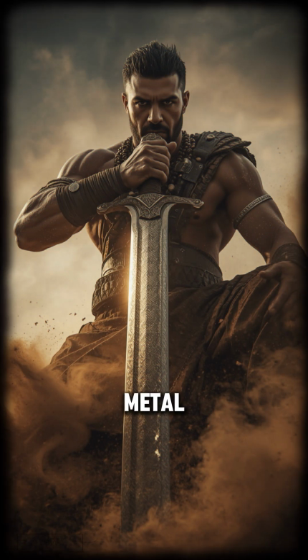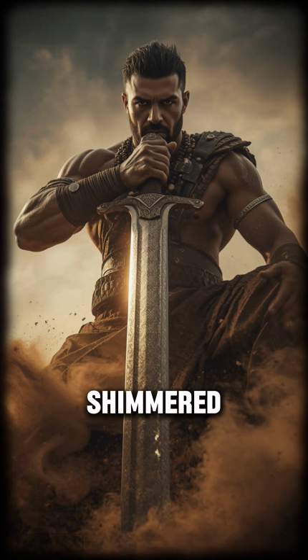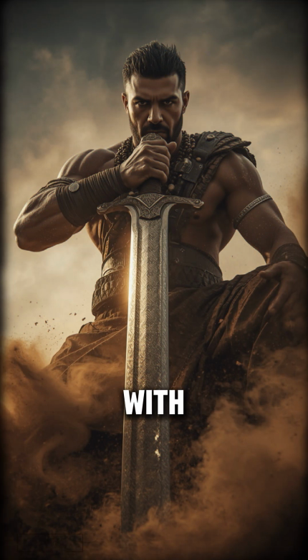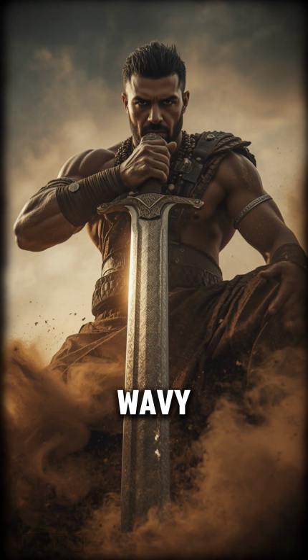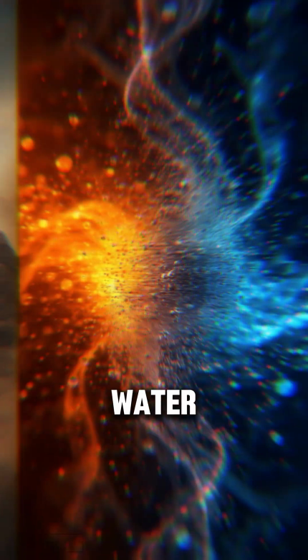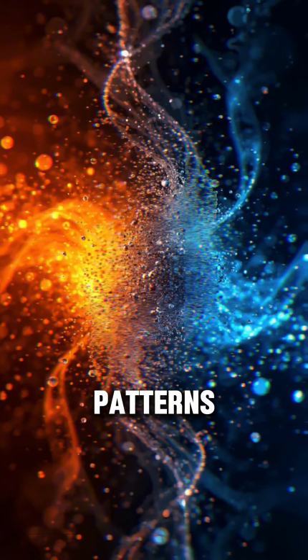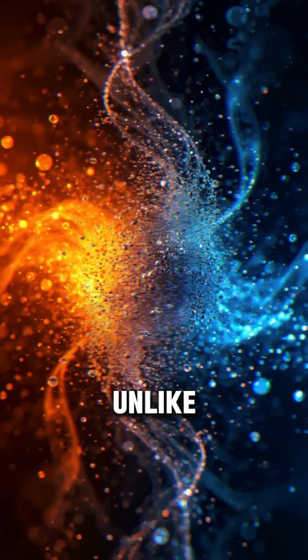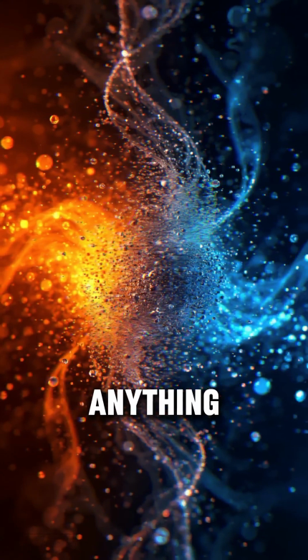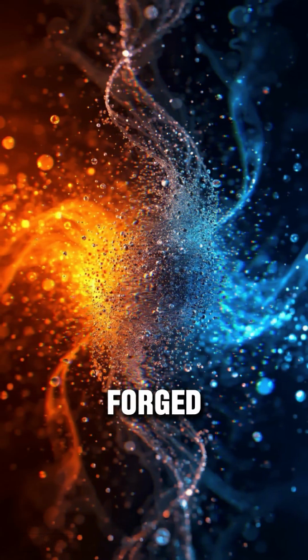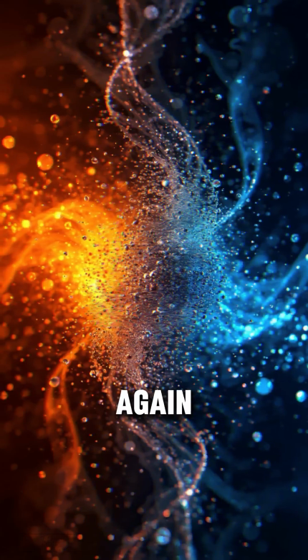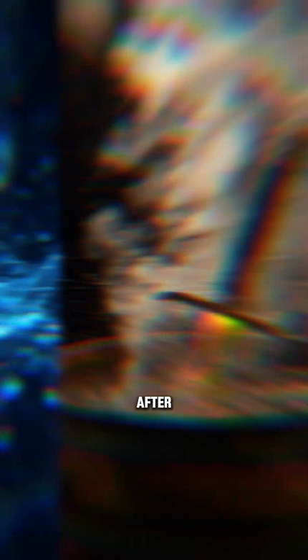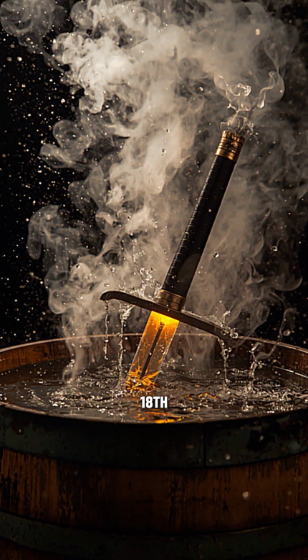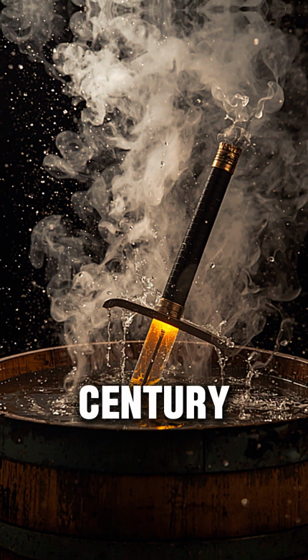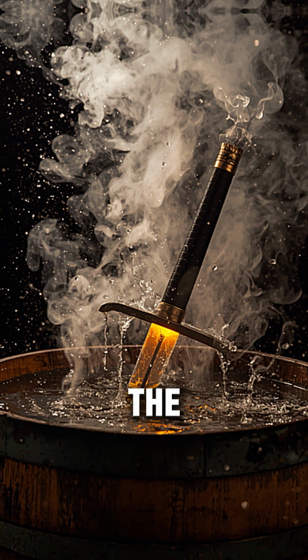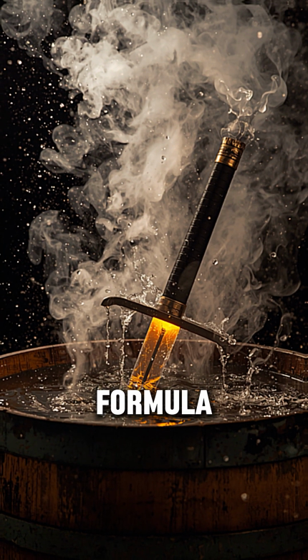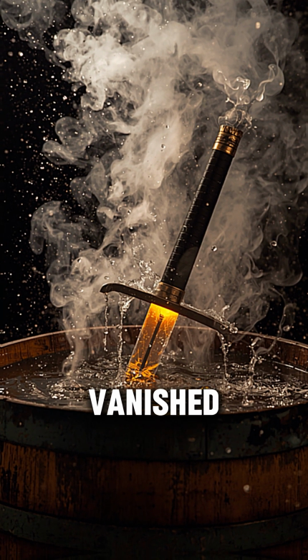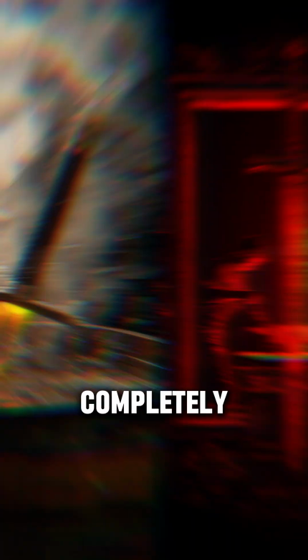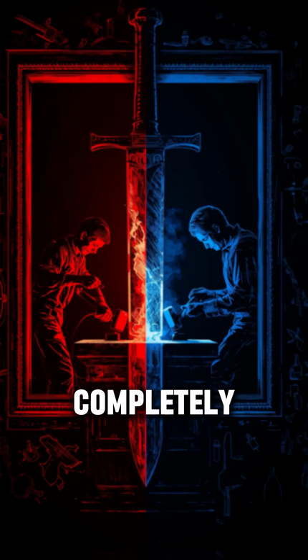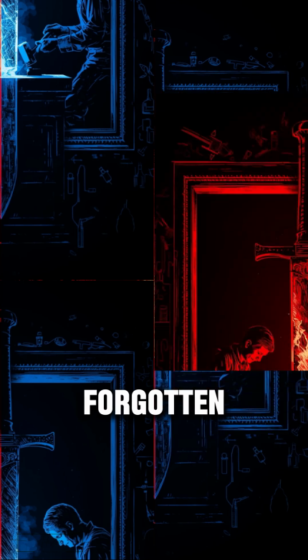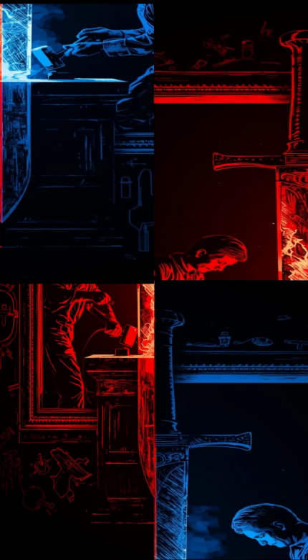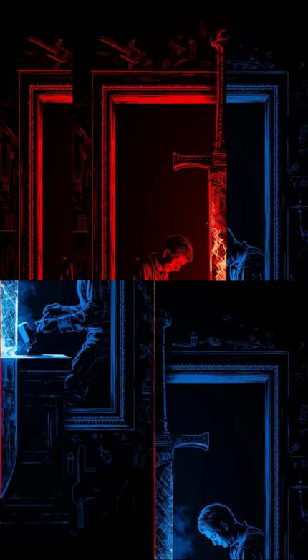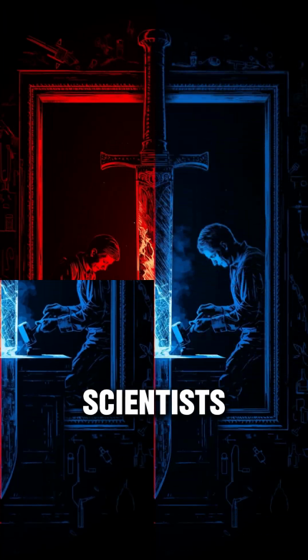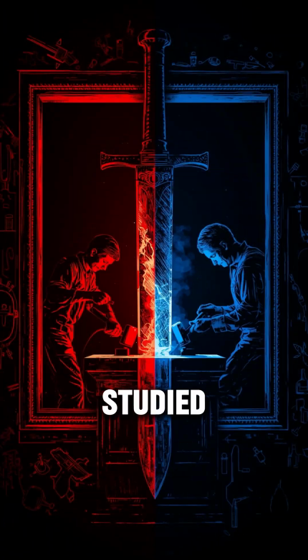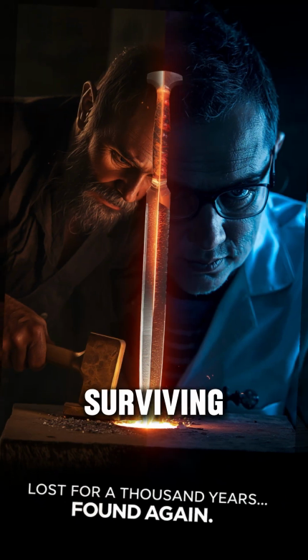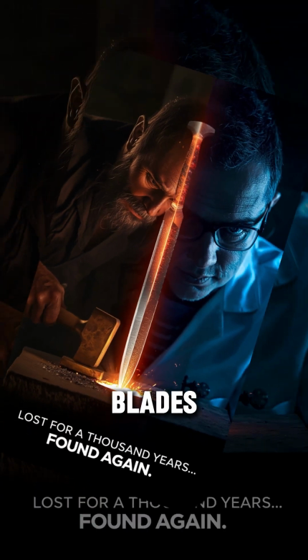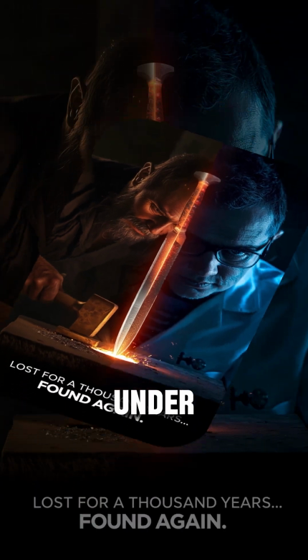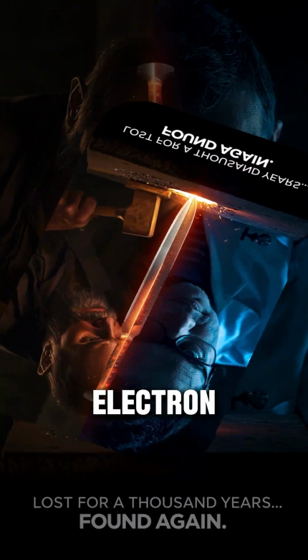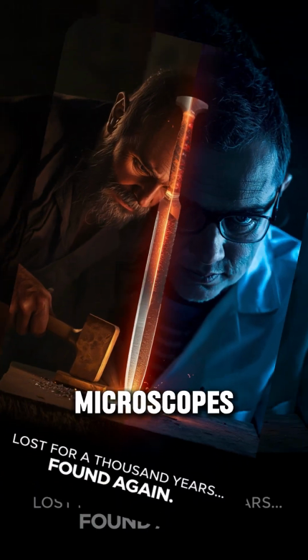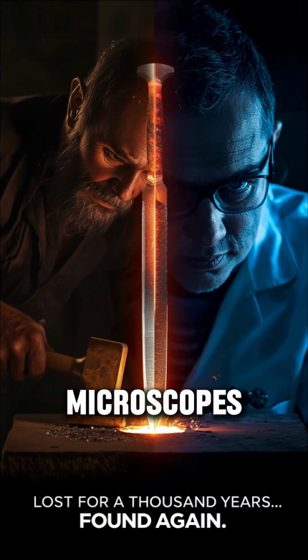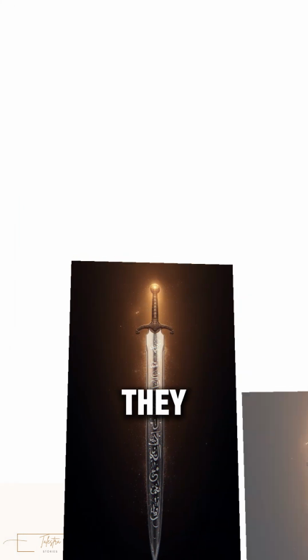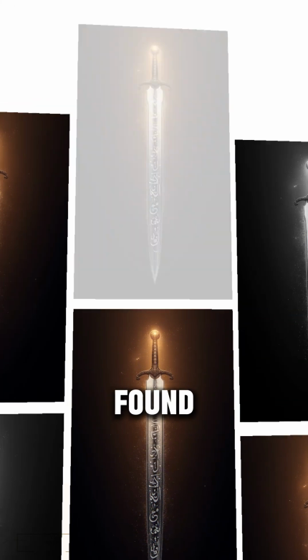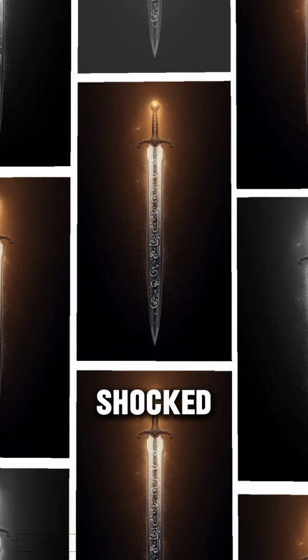The metal shimmered with wavy, water-like patterns, unlike anything forged again. But after the 18th century, the formula vanished completely forgotten. The secret of Damascus steel was lost for over a thousand years. Modern scientists studied surviving blades under electron microscopes, and what they found shocked them.